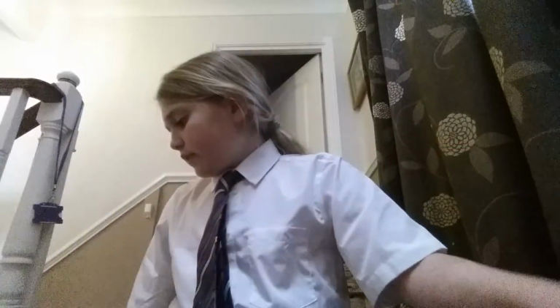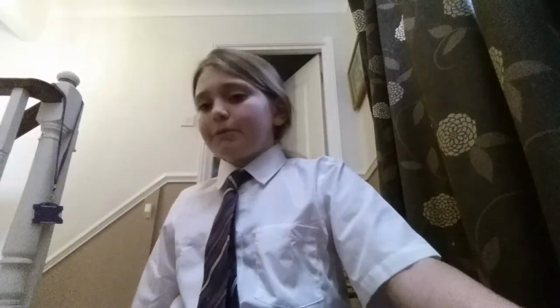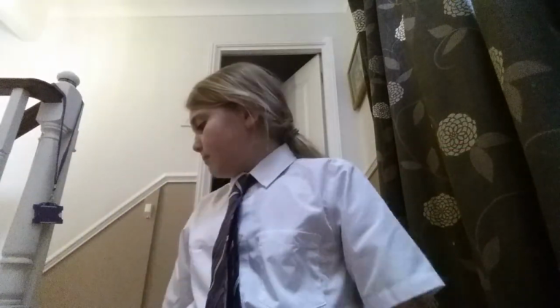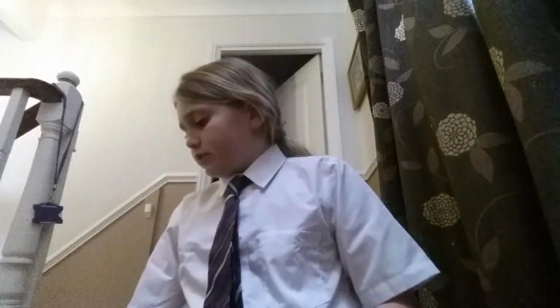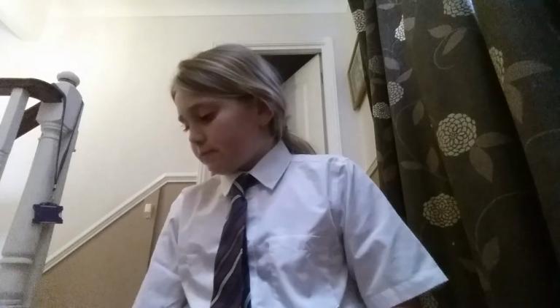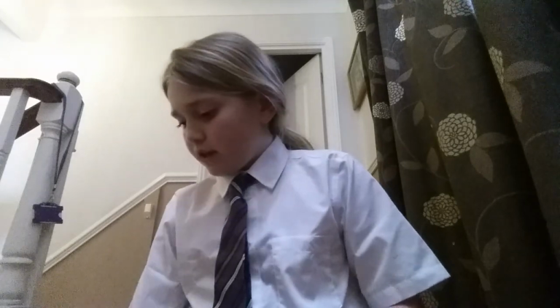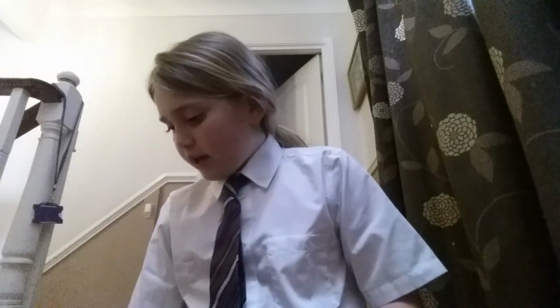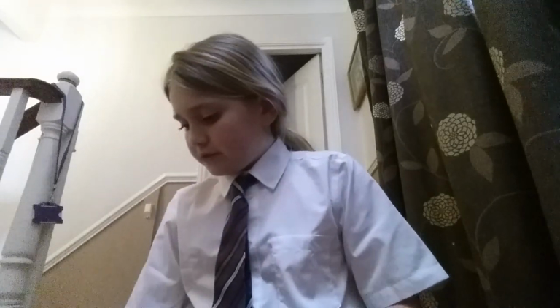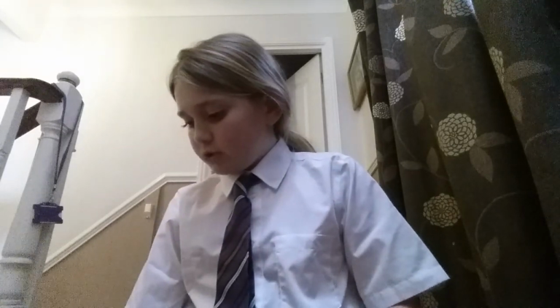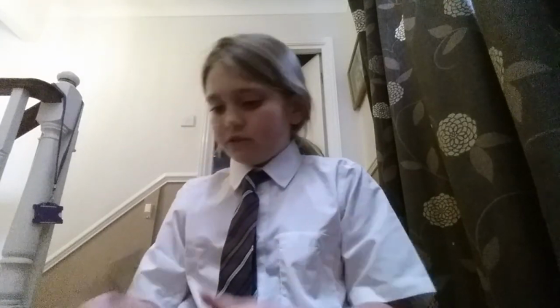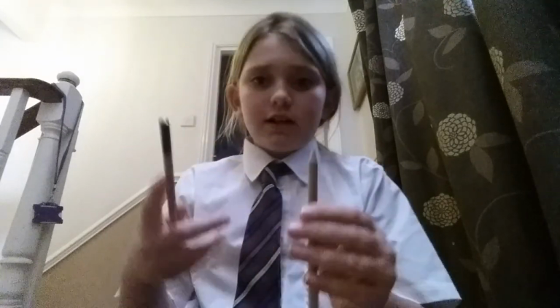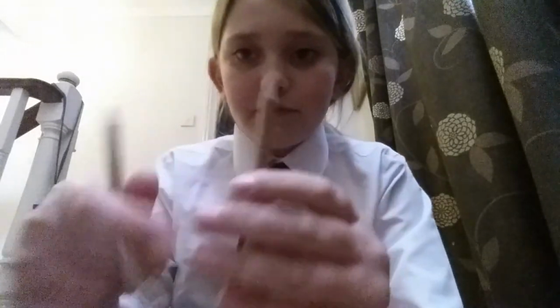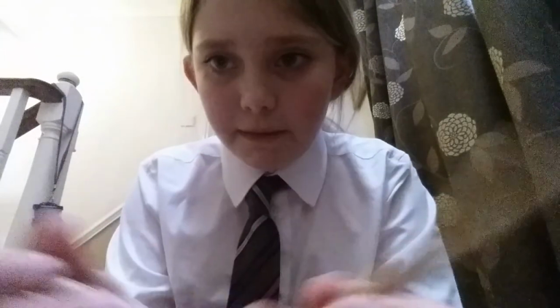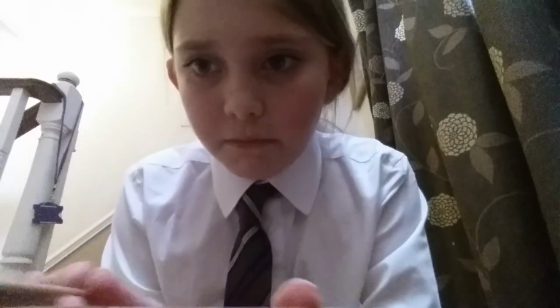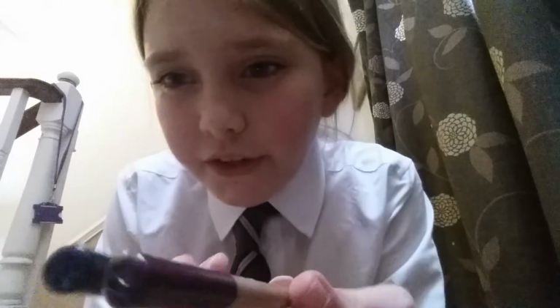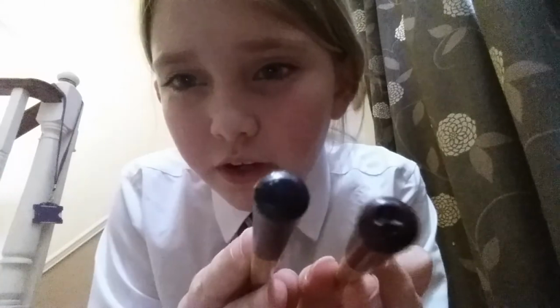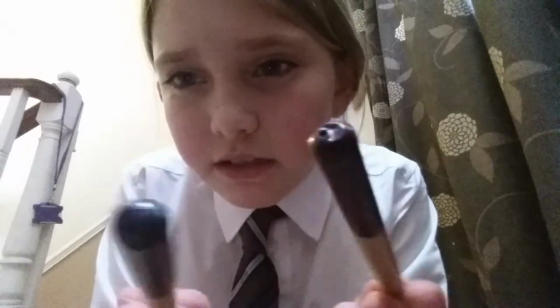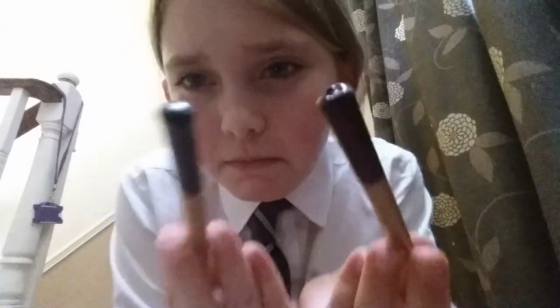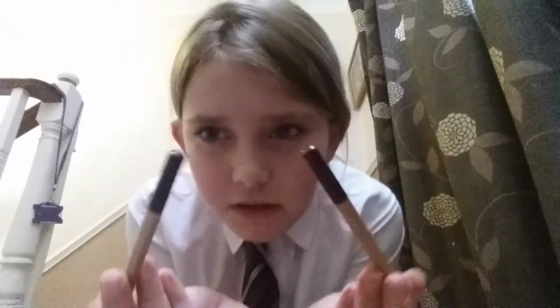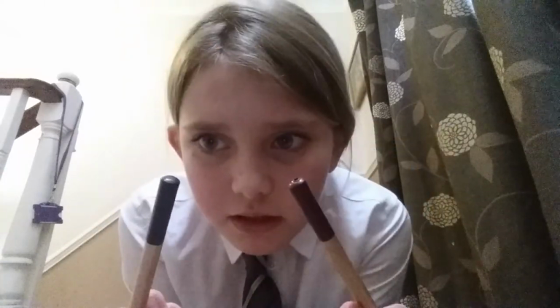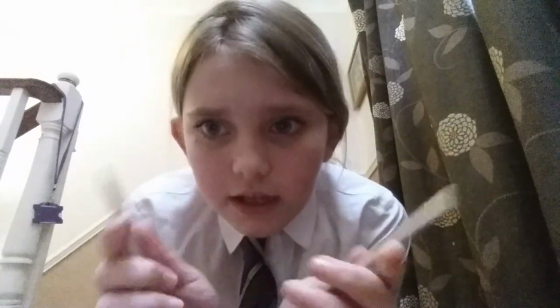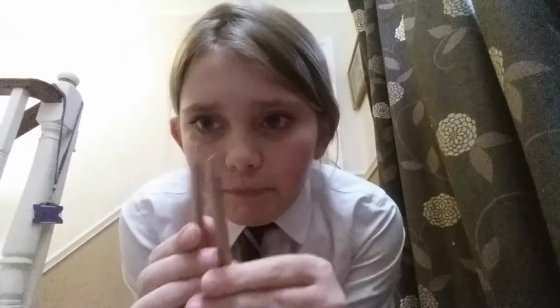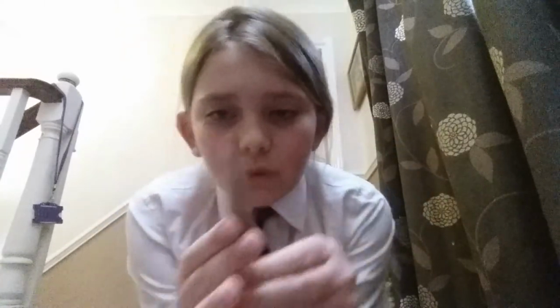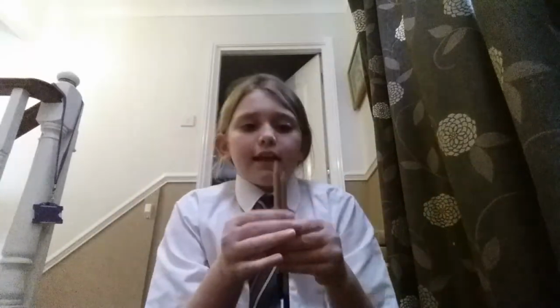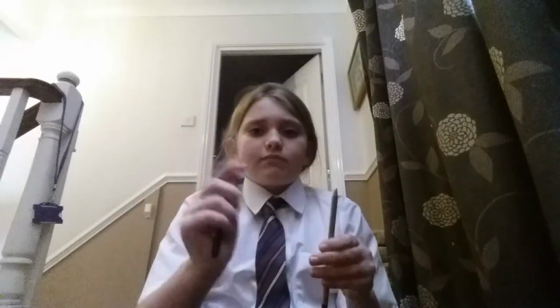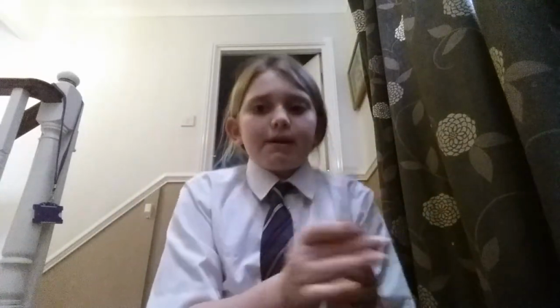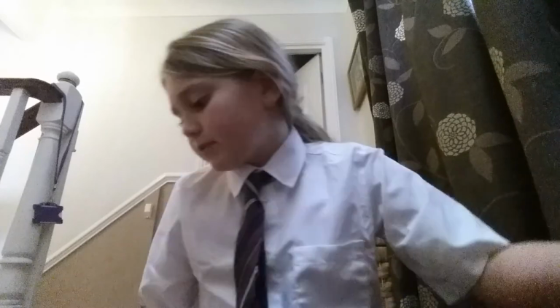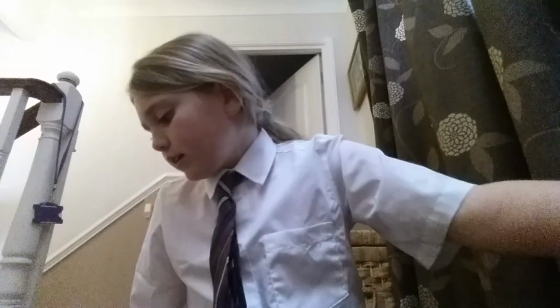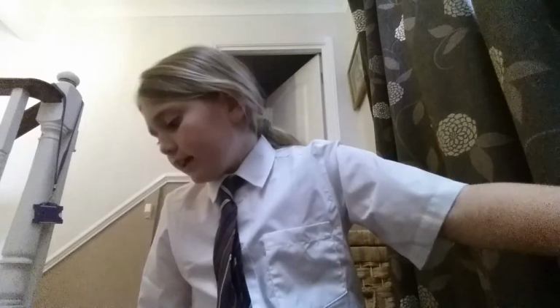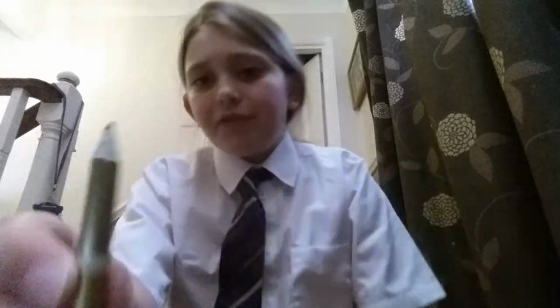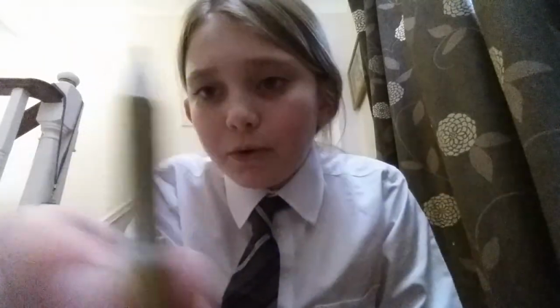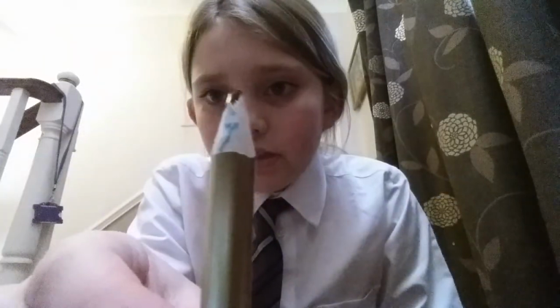Next I'll be showing you are my pencils. I have these two pencils which are kind of the same but they're different colours. I like this one the best. Then I have this gold pencil.